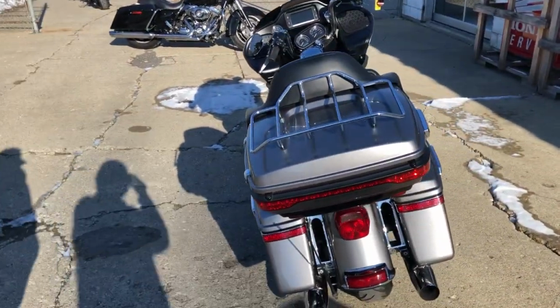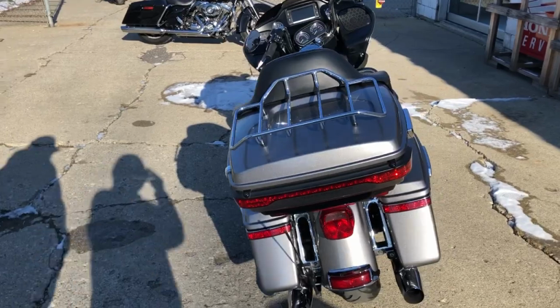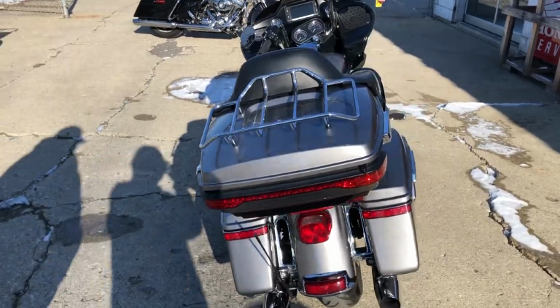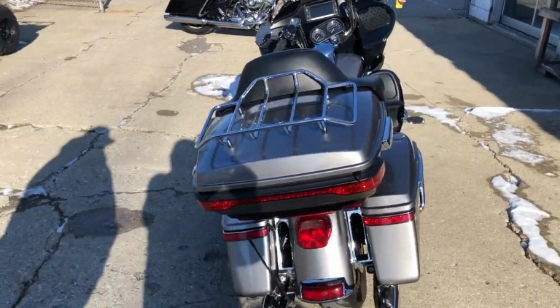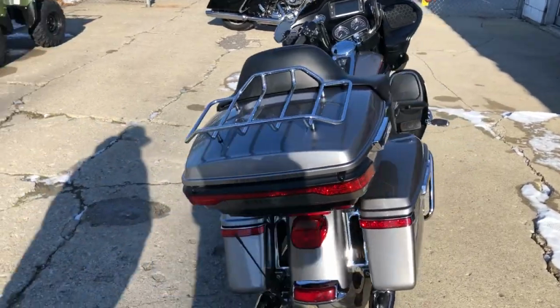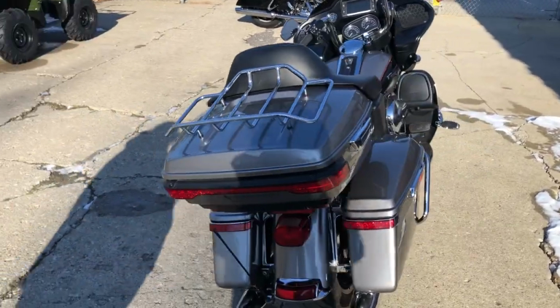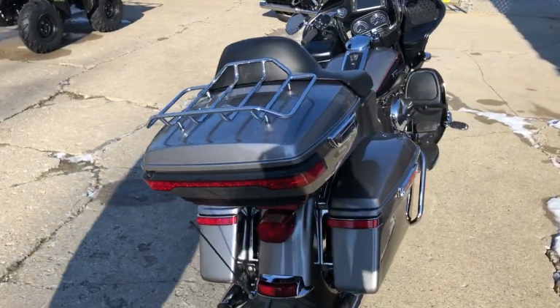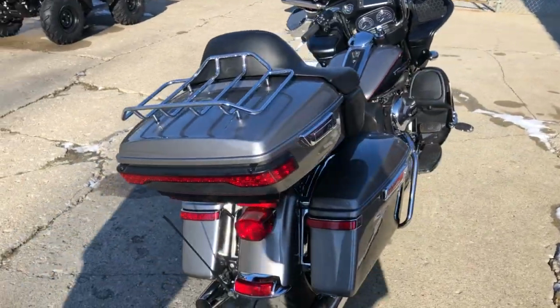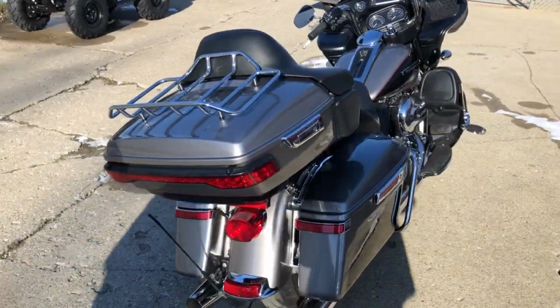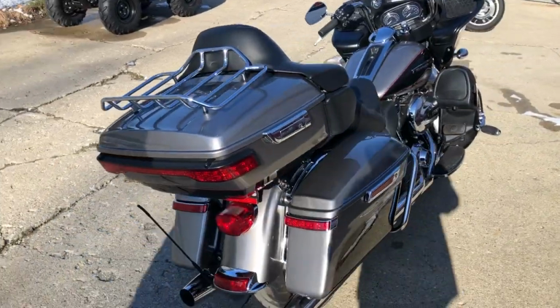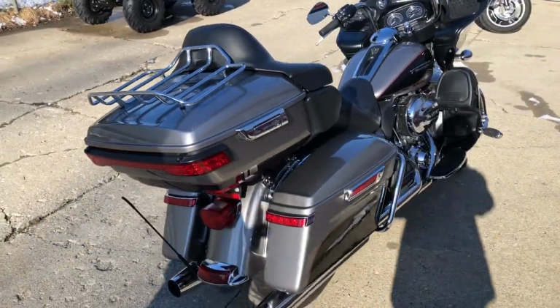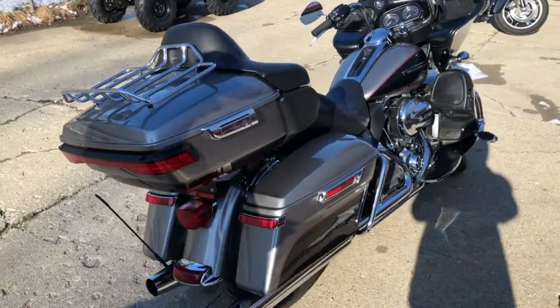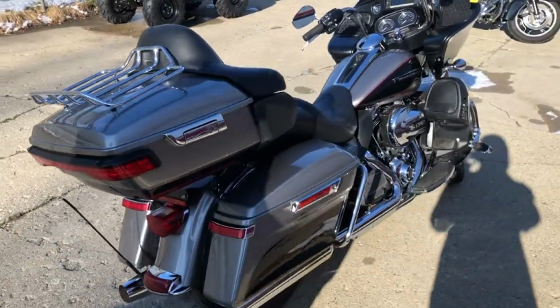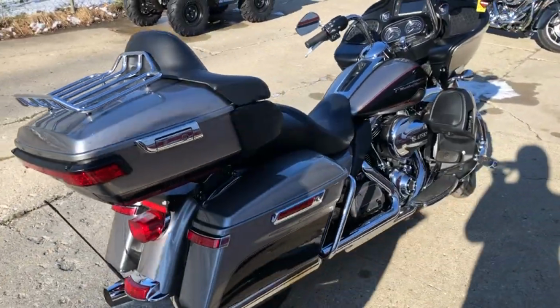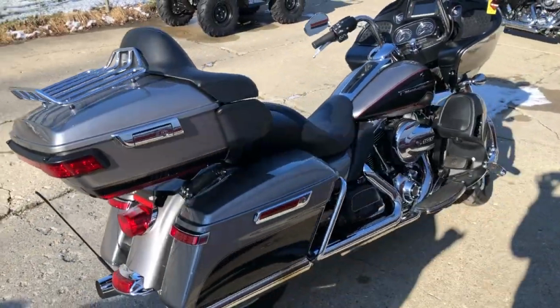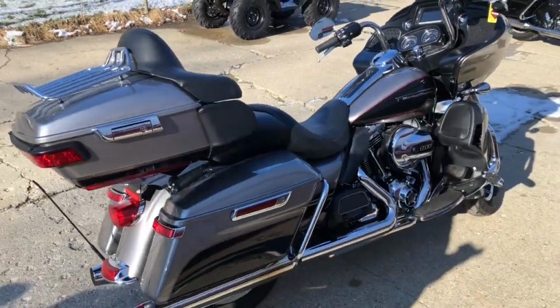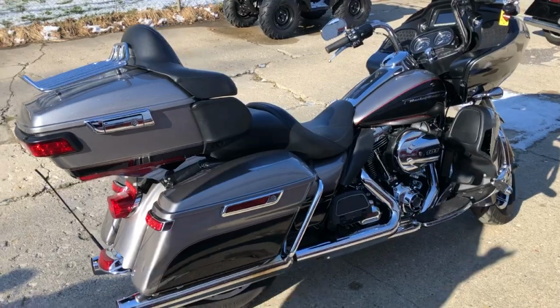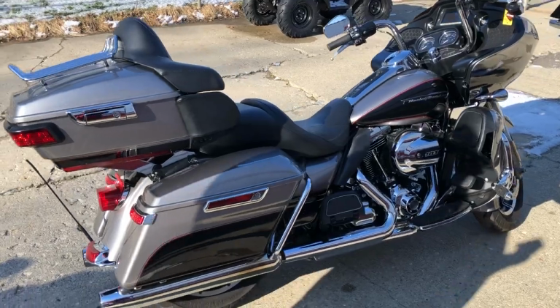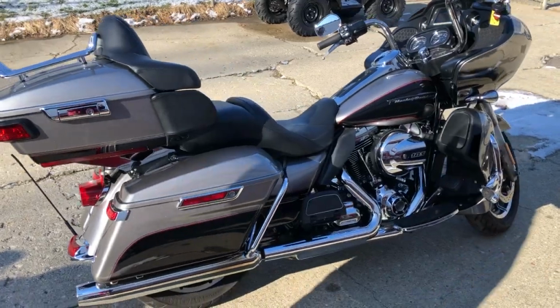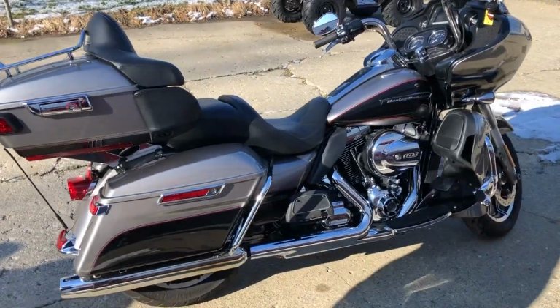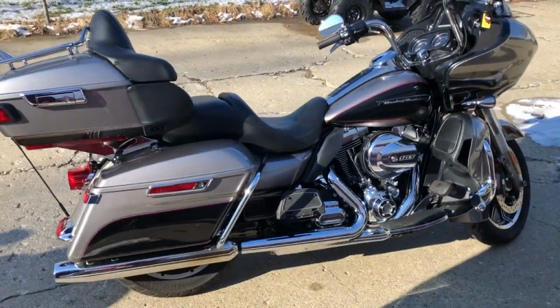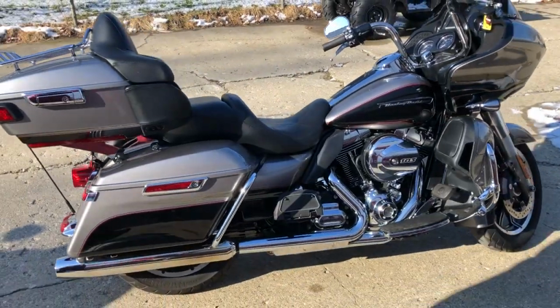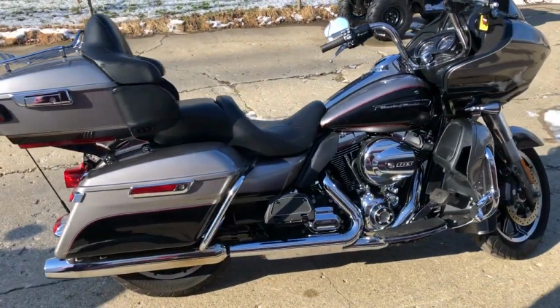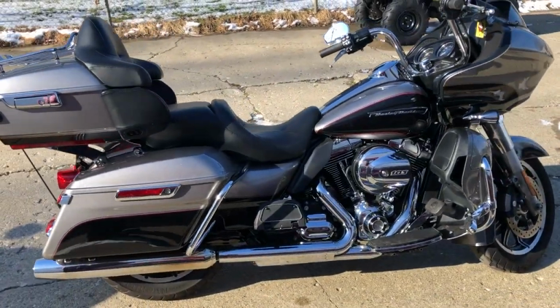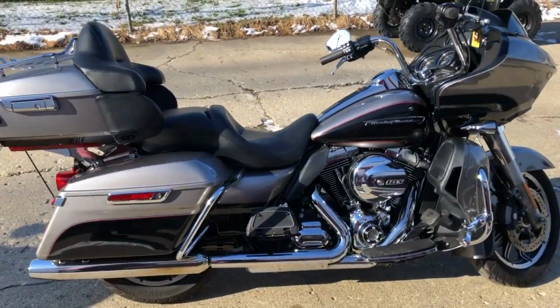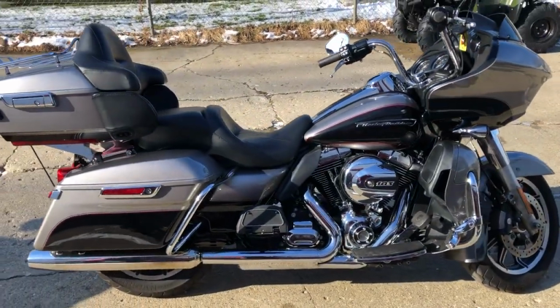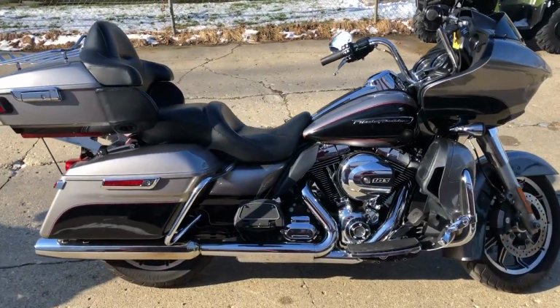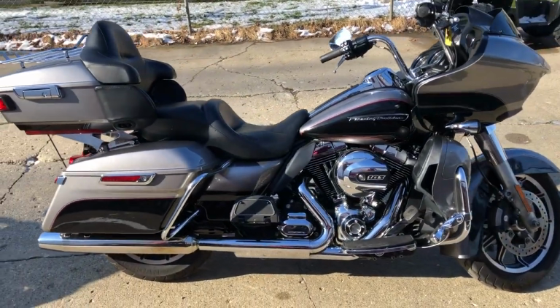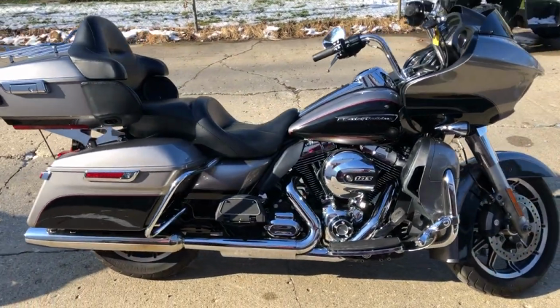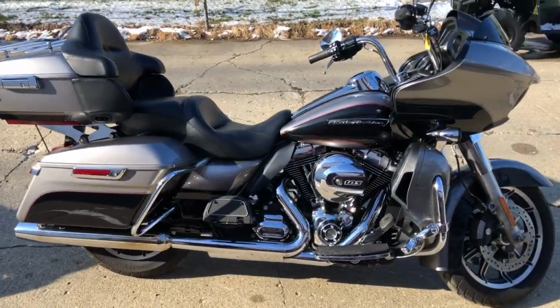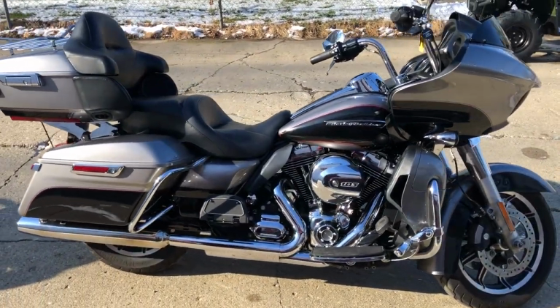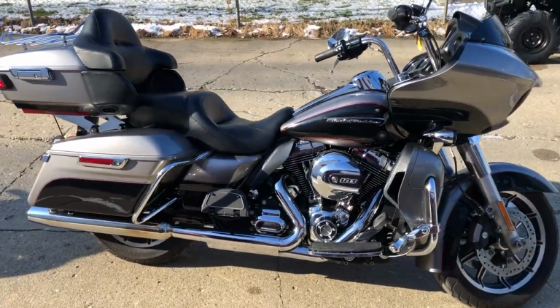Over $30,000 invested in this thing new — you can own it for $12,999. That's a $16,000 savings on this Road Glide. Give us a call, we'll get it done: 810-648-9500.